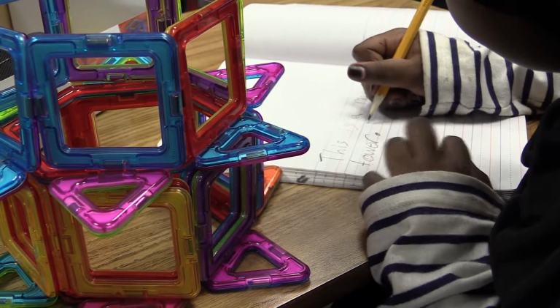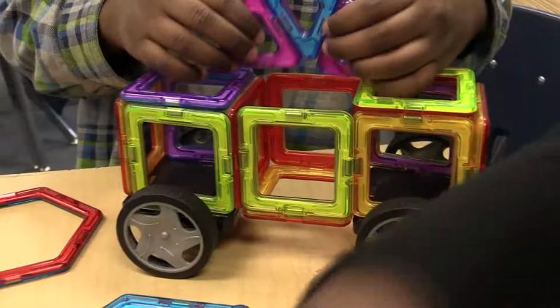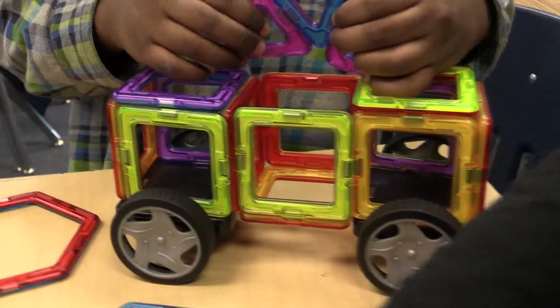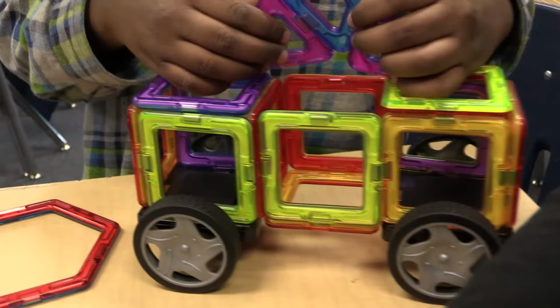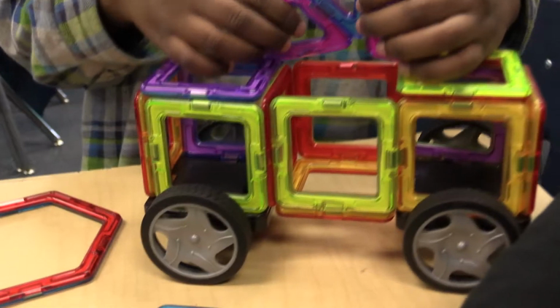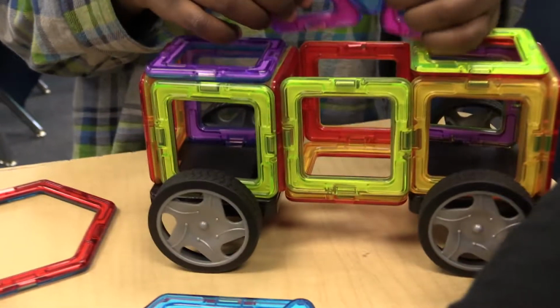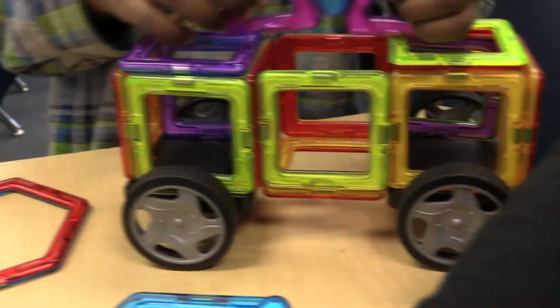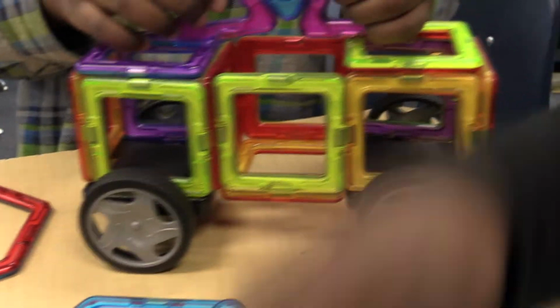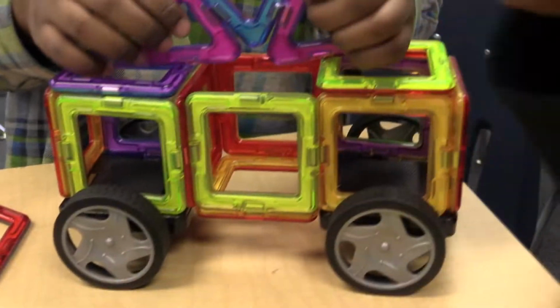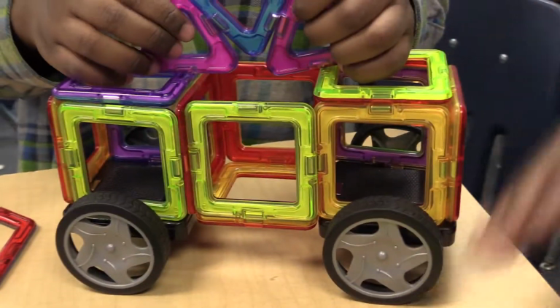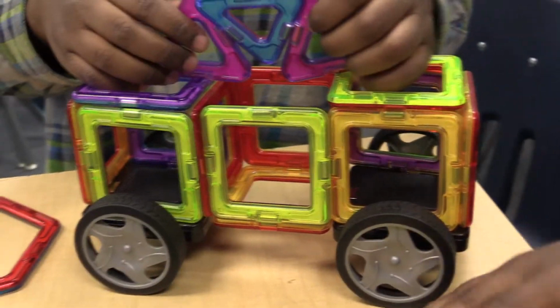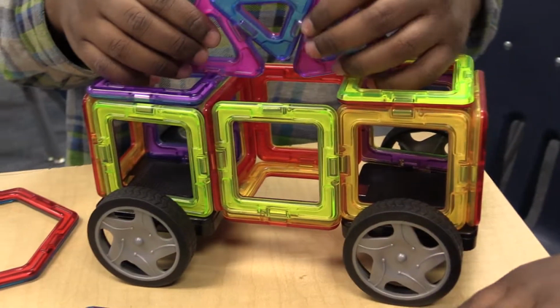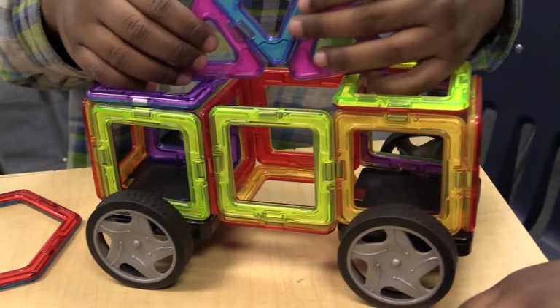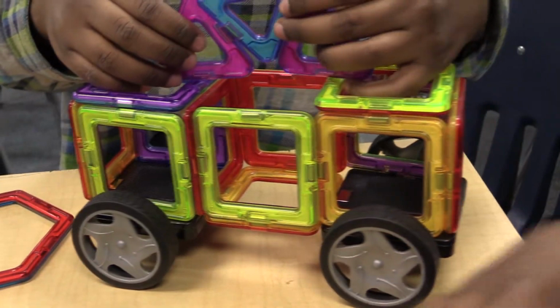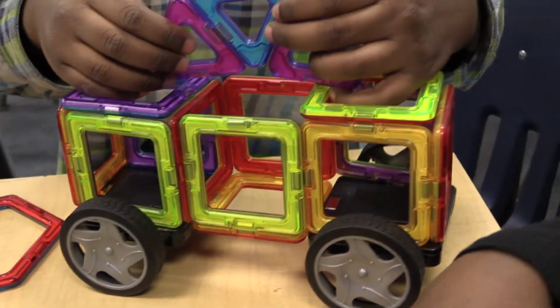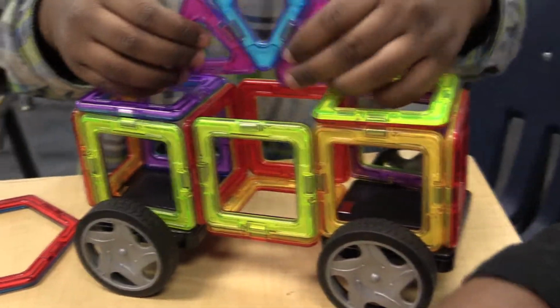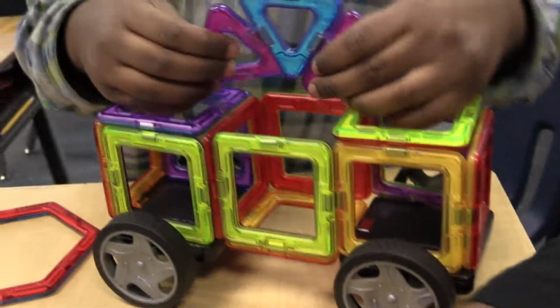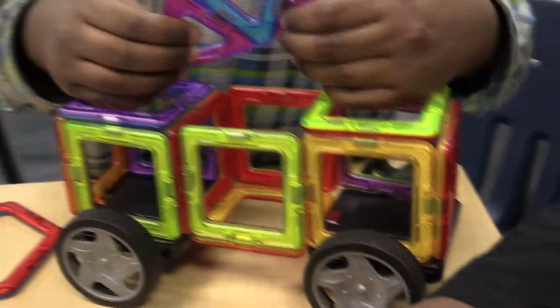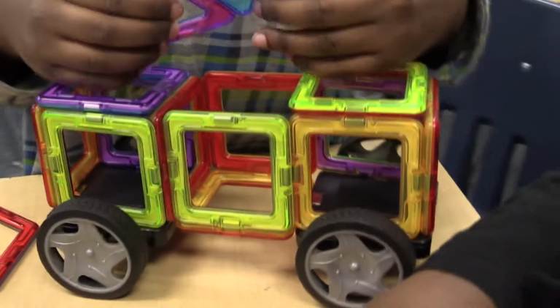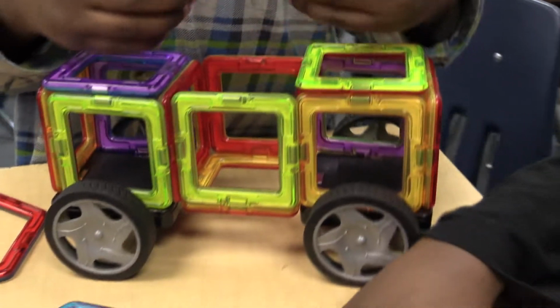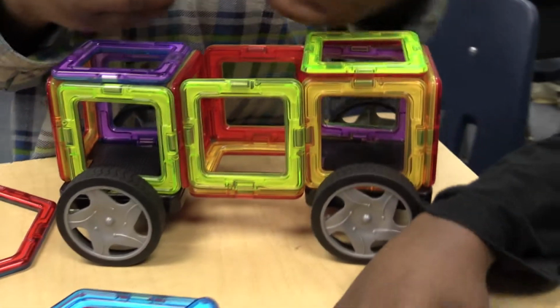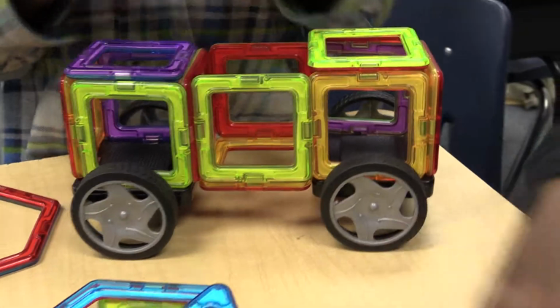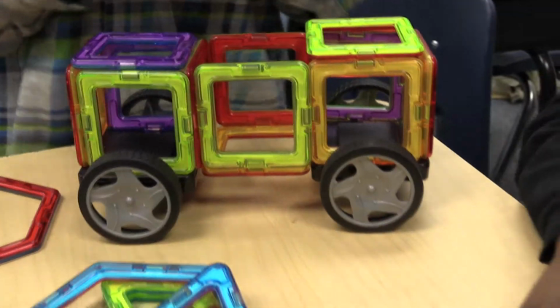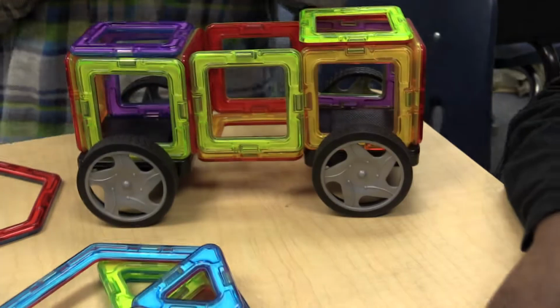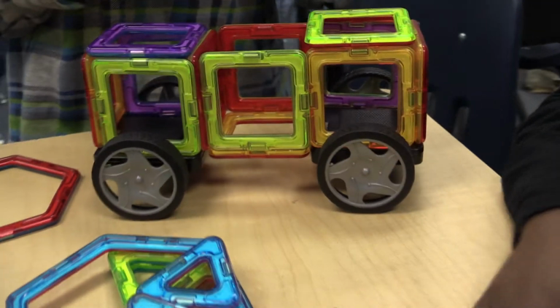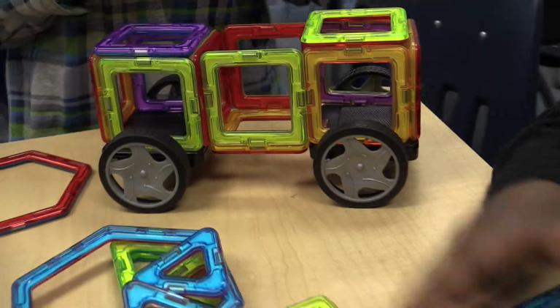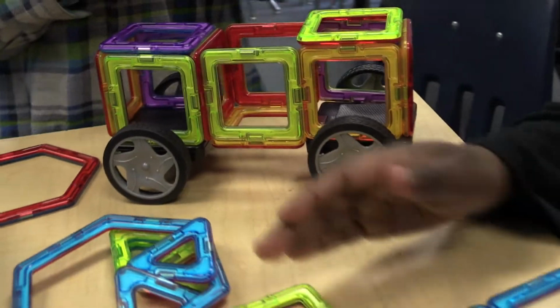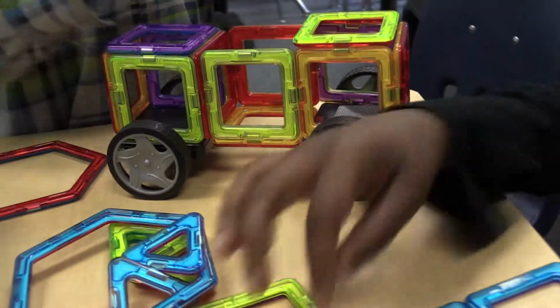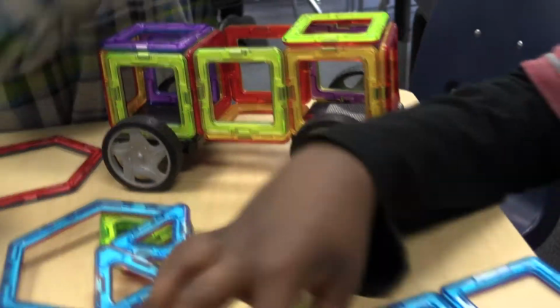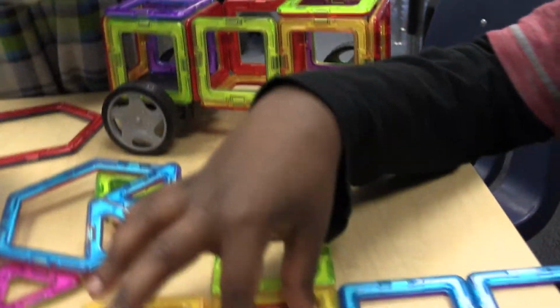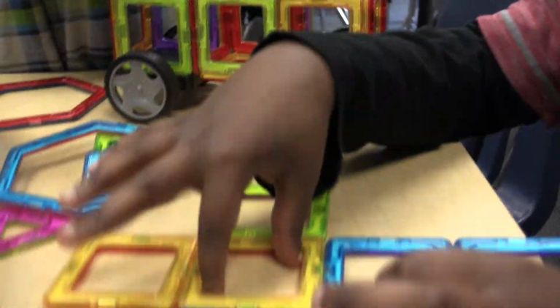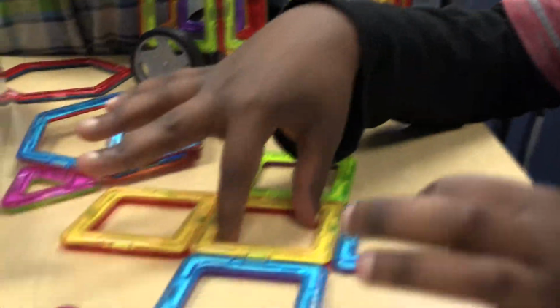For recess, this is the number one toy to go for. The students enjoy building things from the instruction booklet provided and also creating on their own.